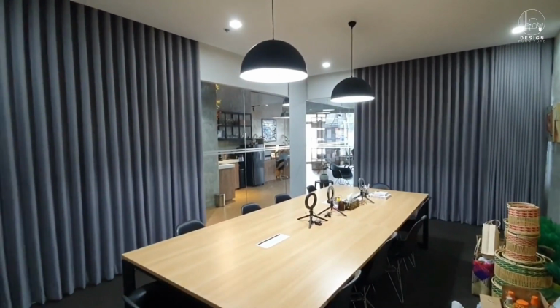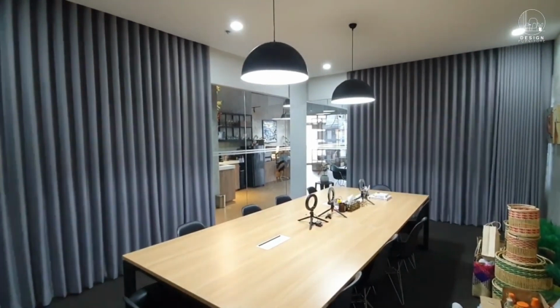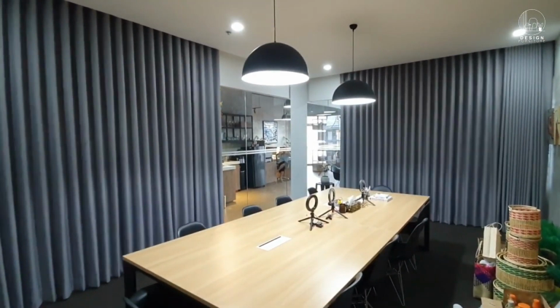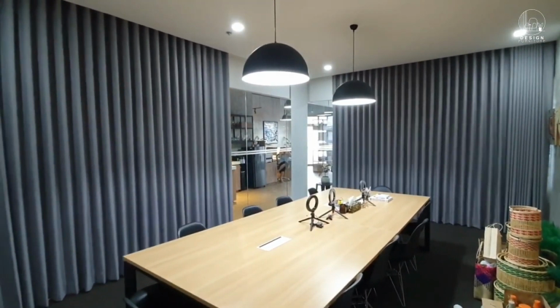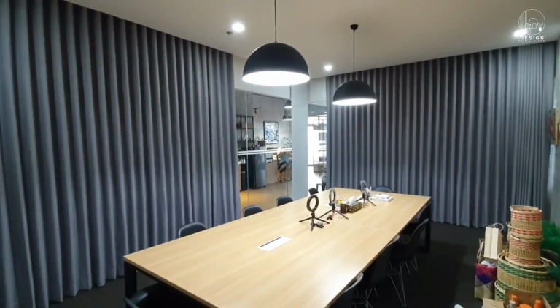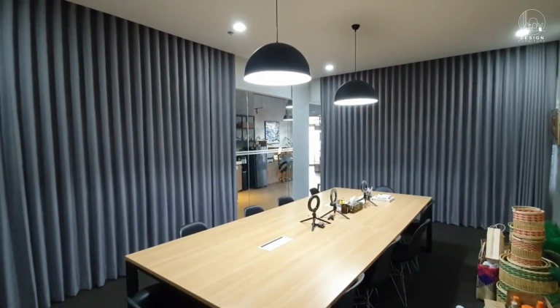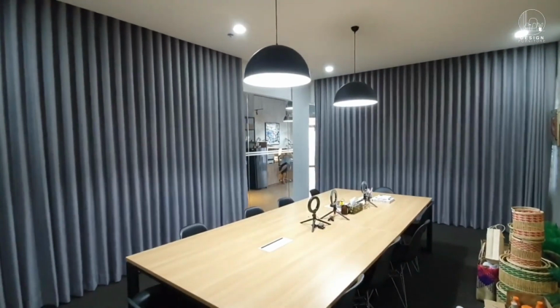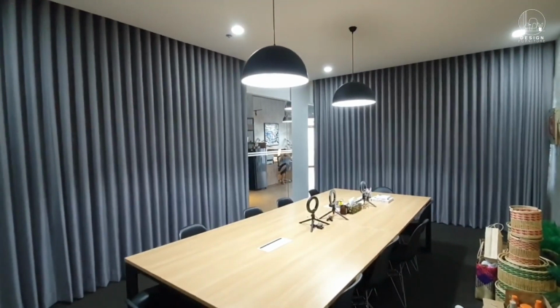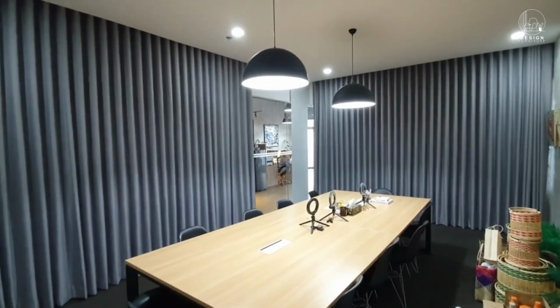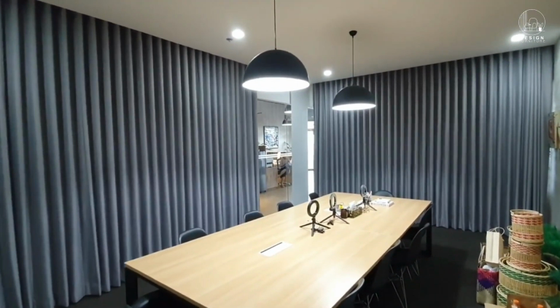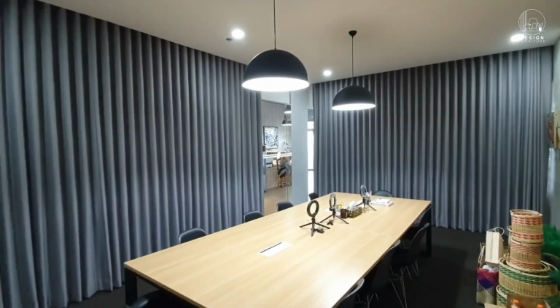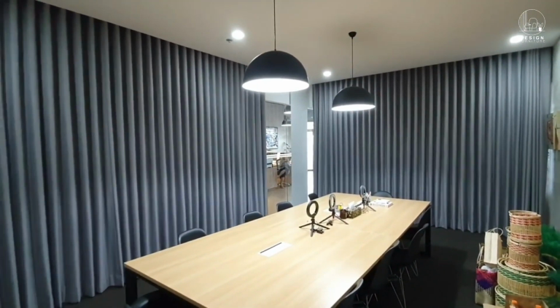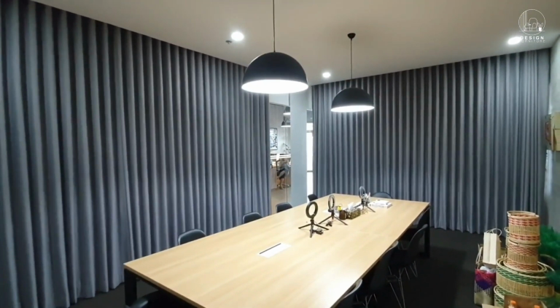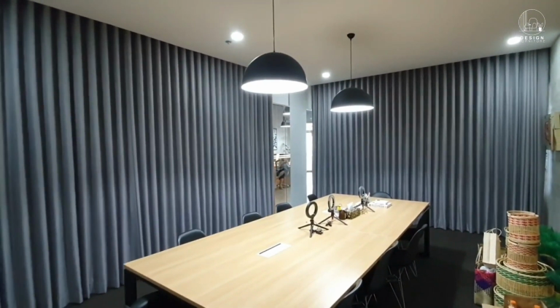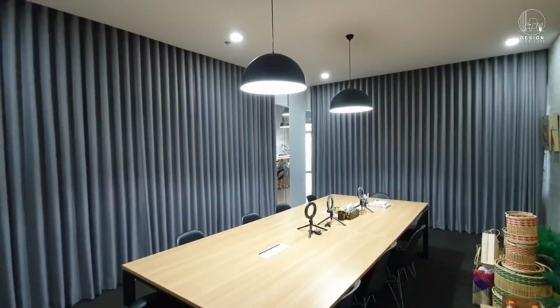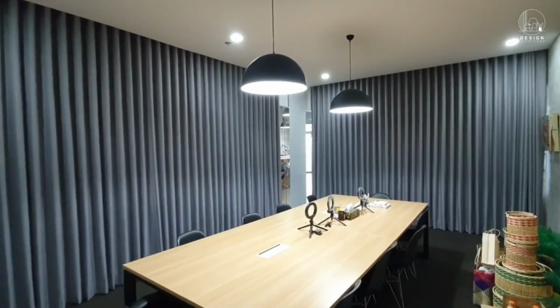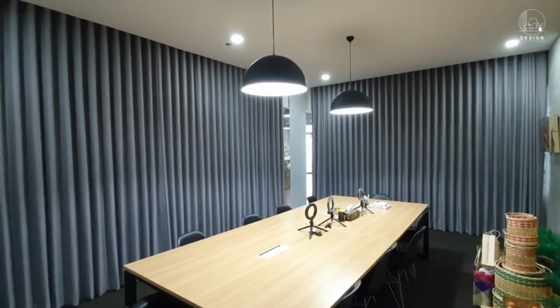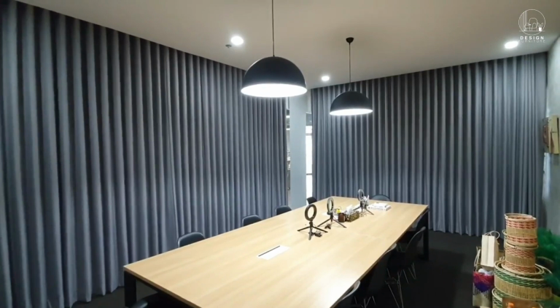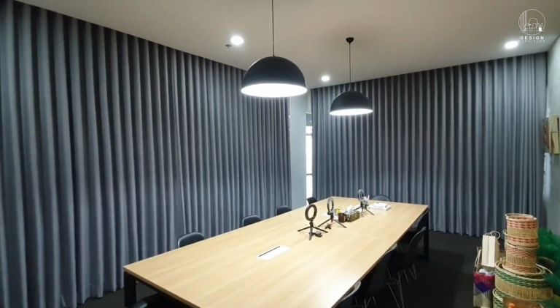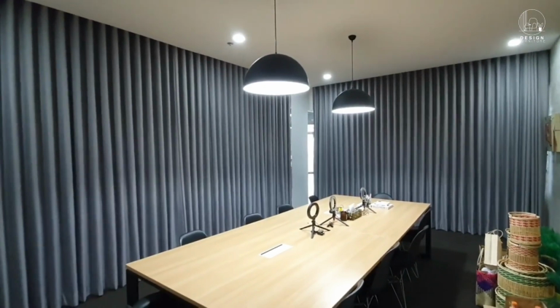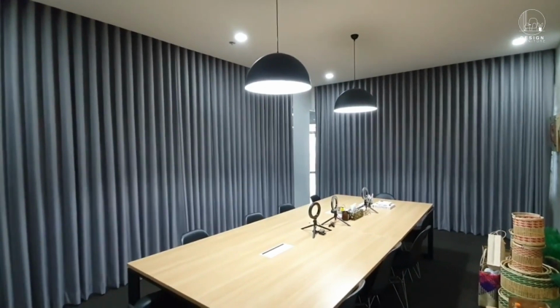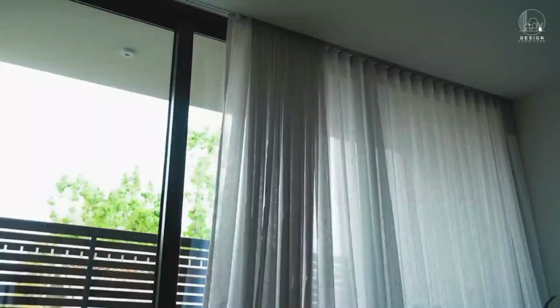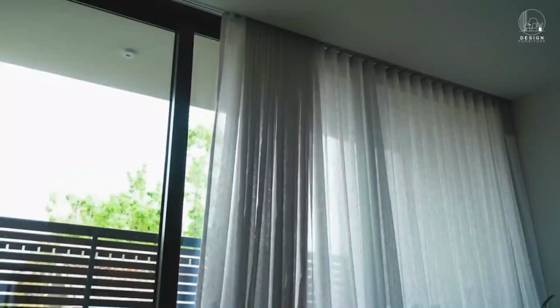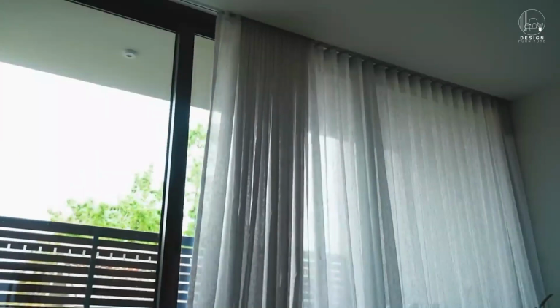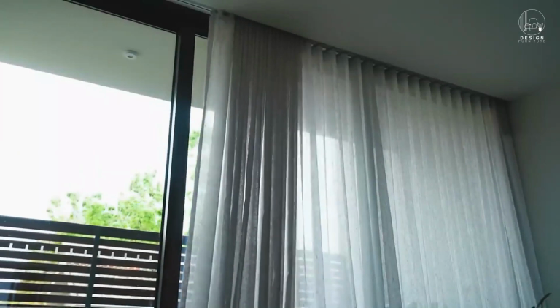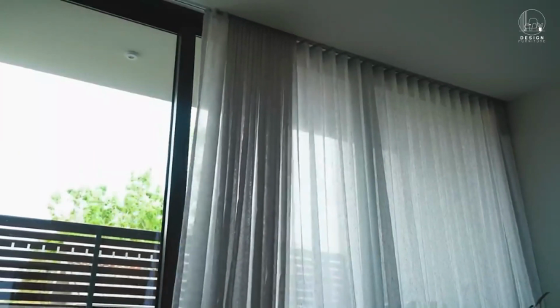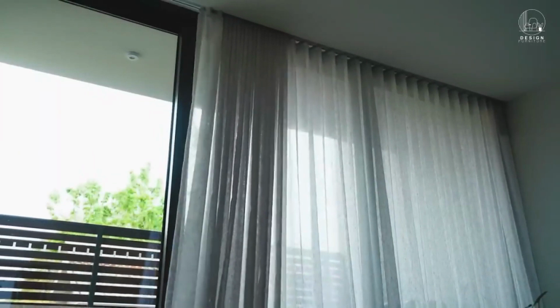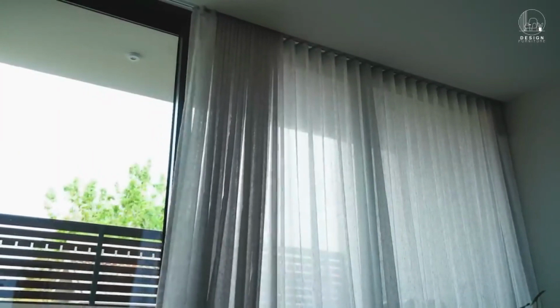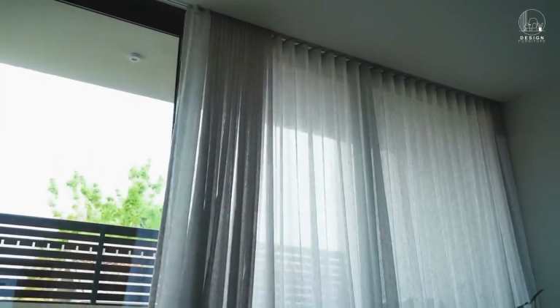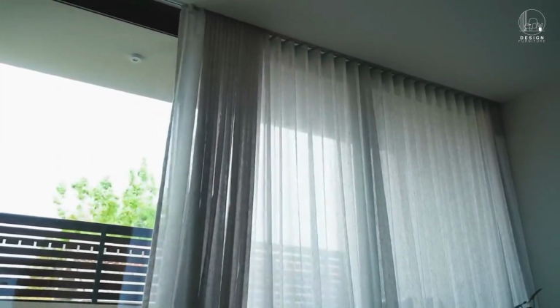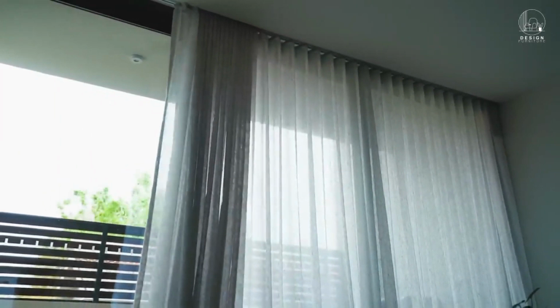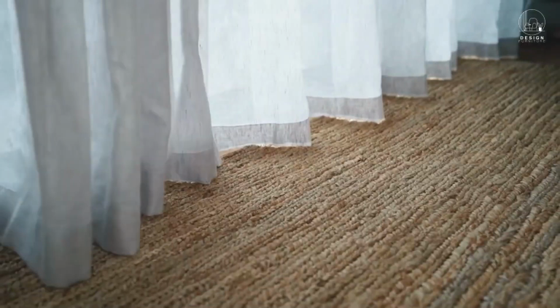Congratulations, technology lovers! Your home has been improved with a touch of automation thanks to your successful installation of motorized curtains.